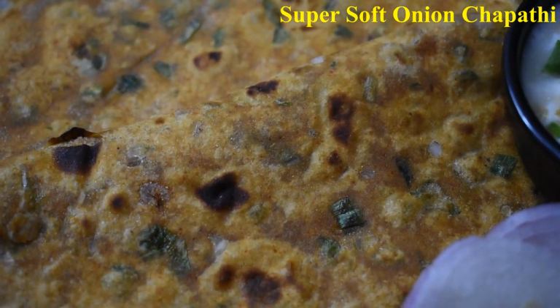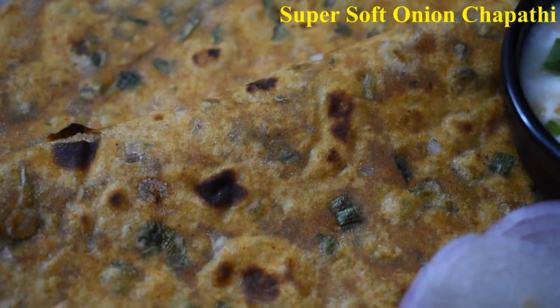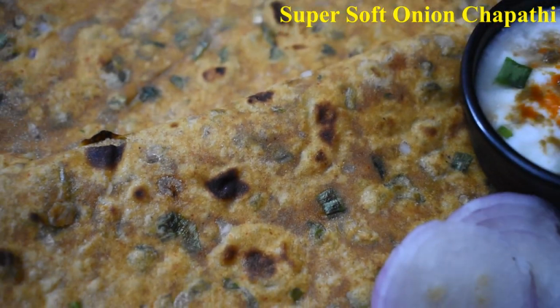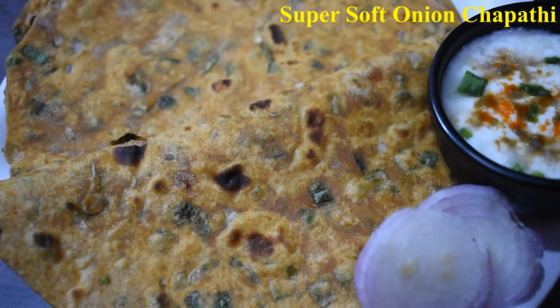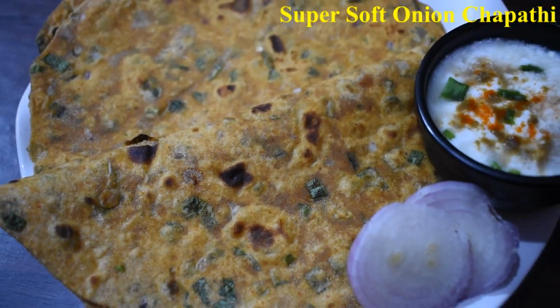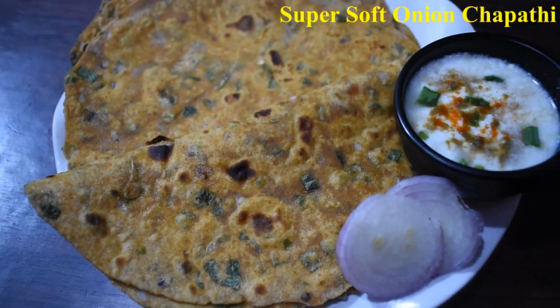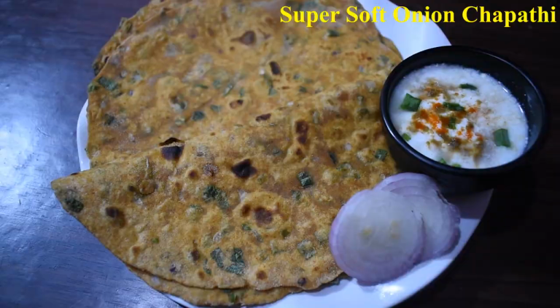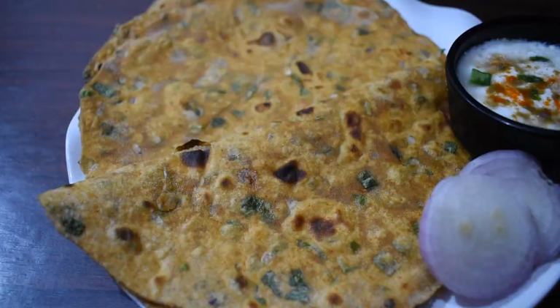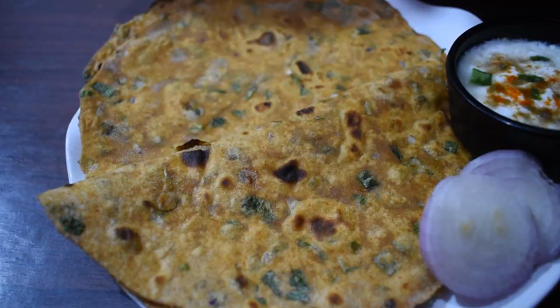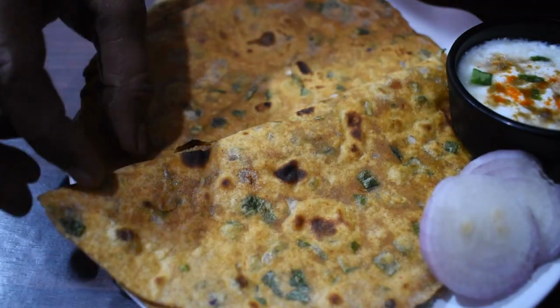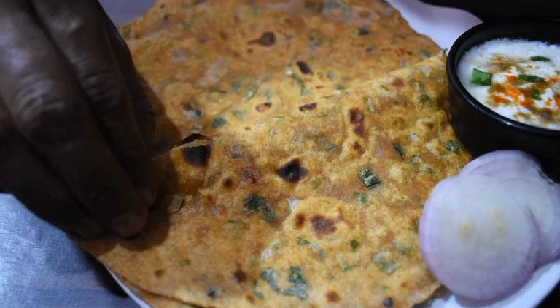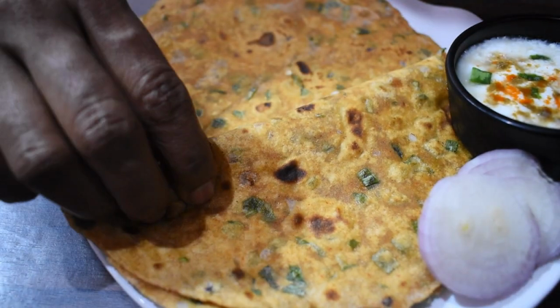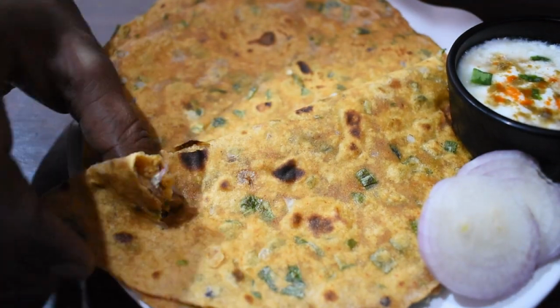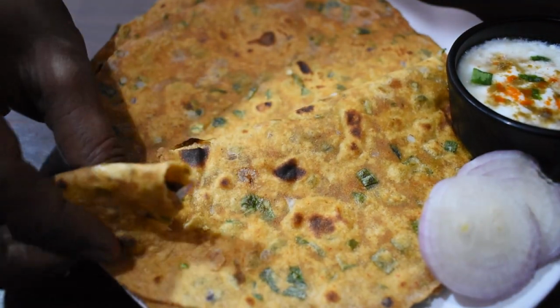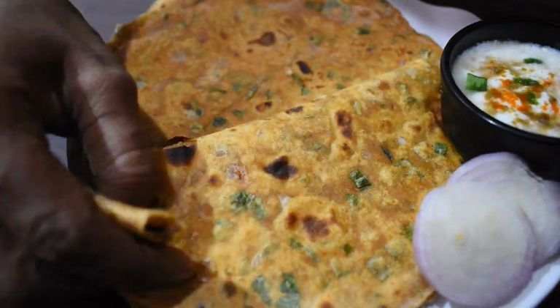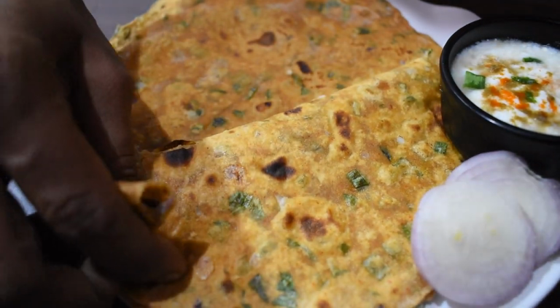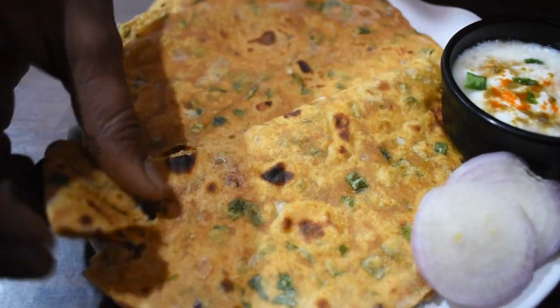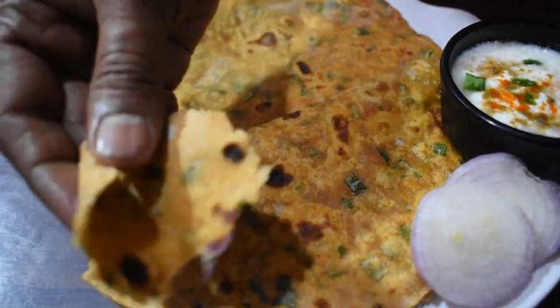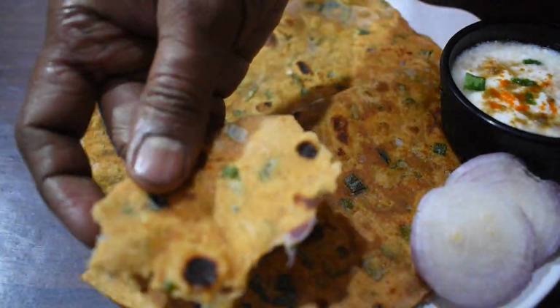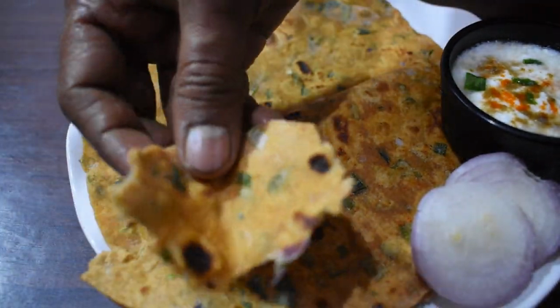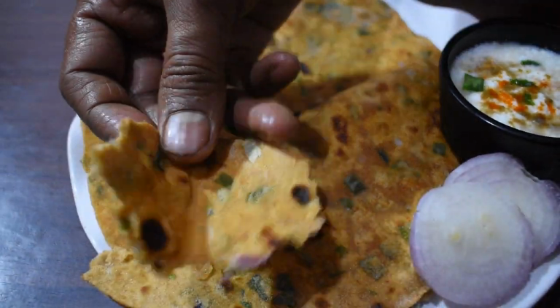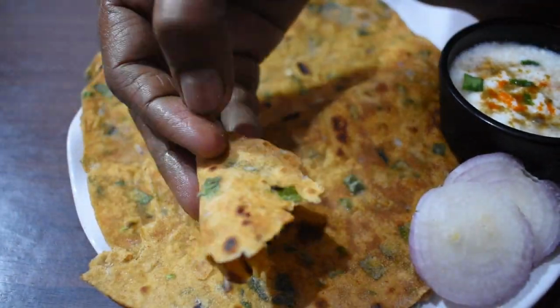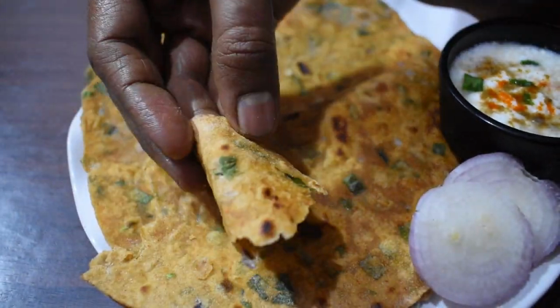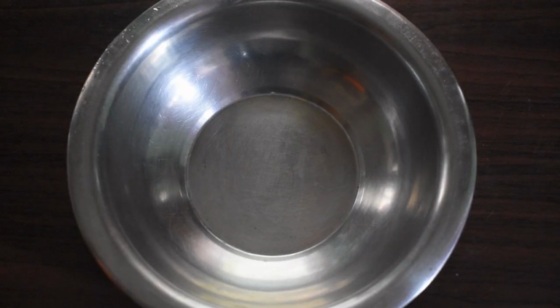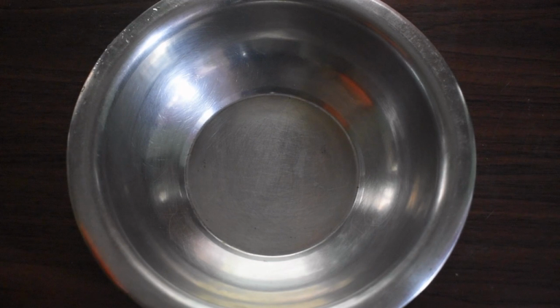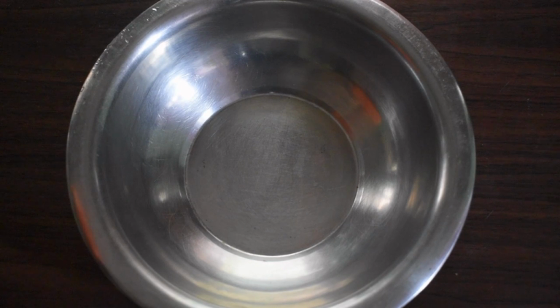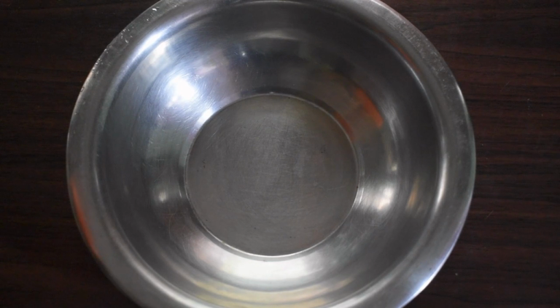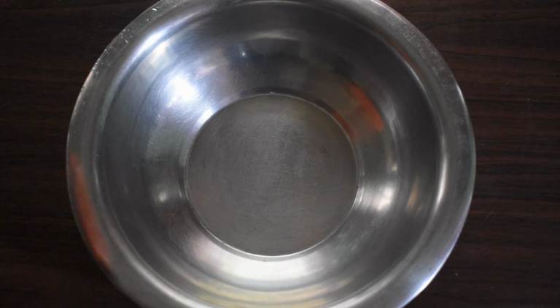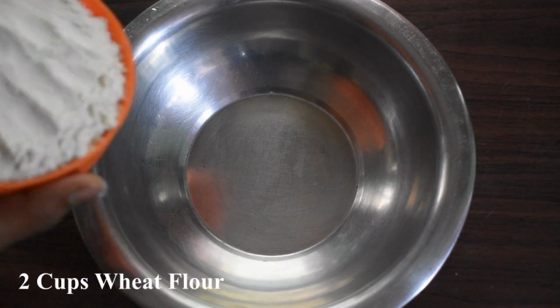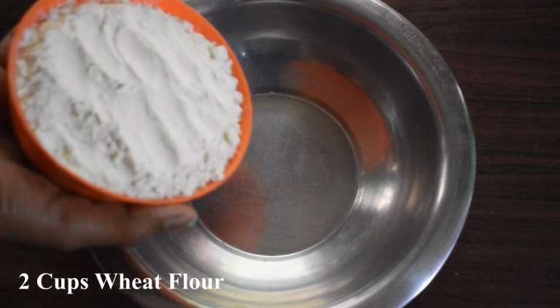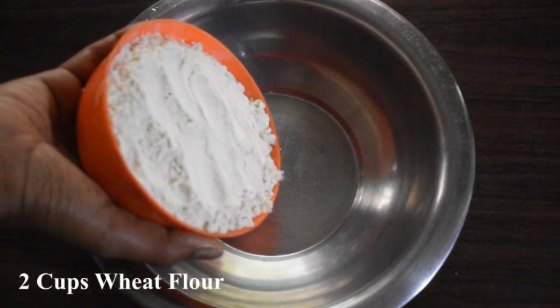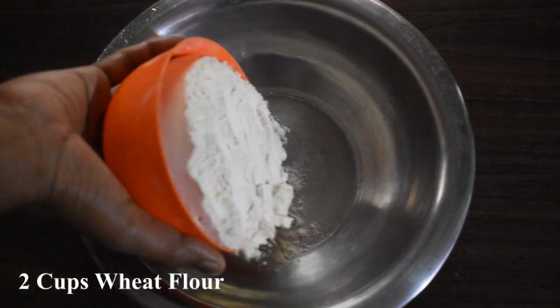You can eat rice items like this. You can eat it healthy. You can eat it. This is the first time.